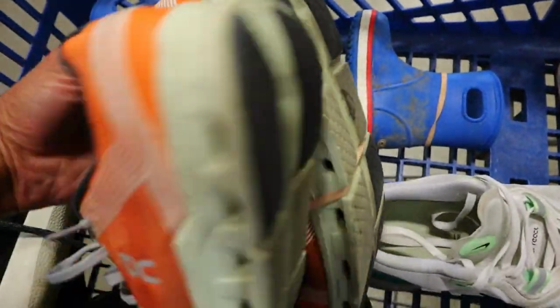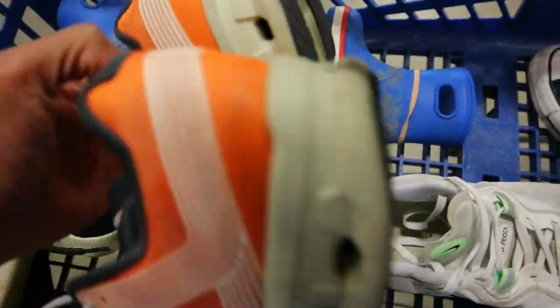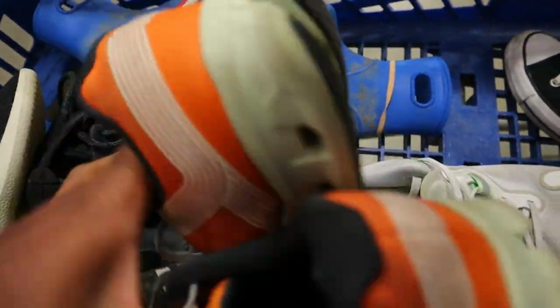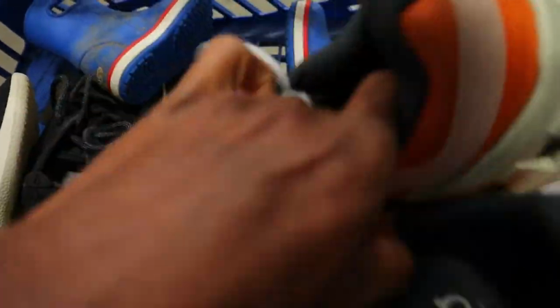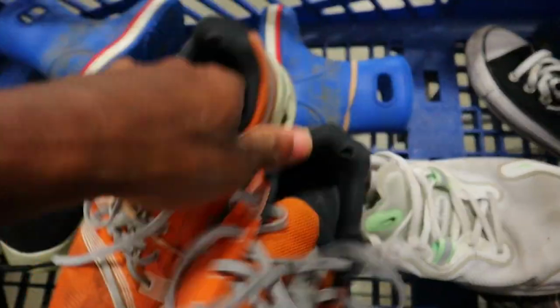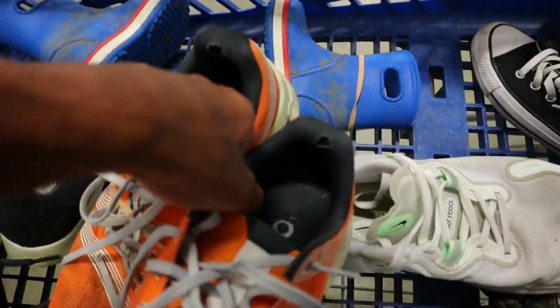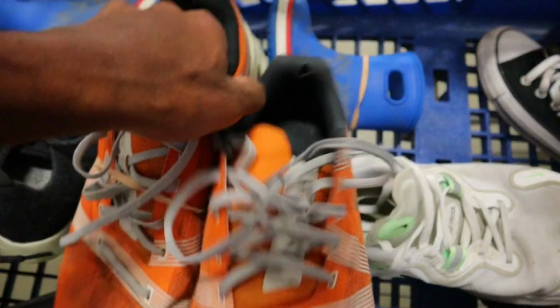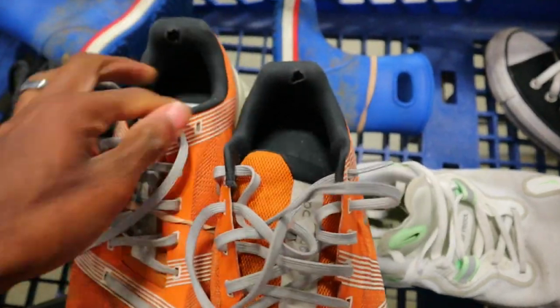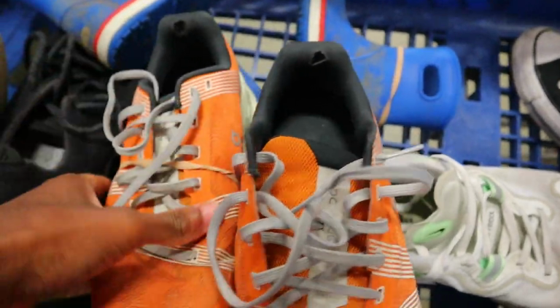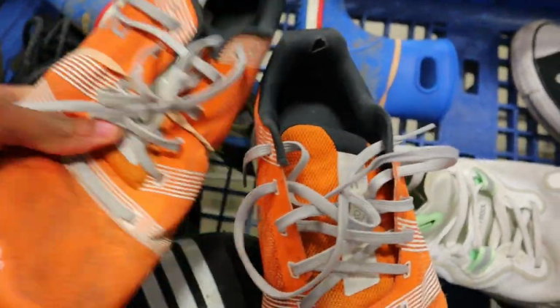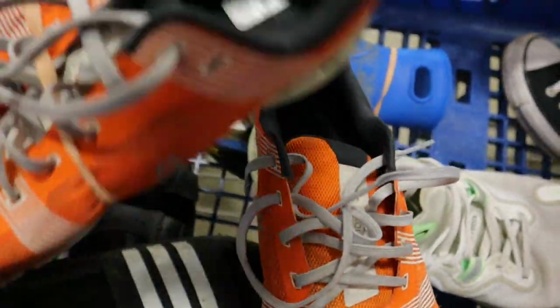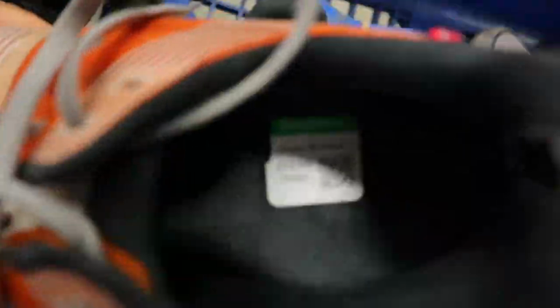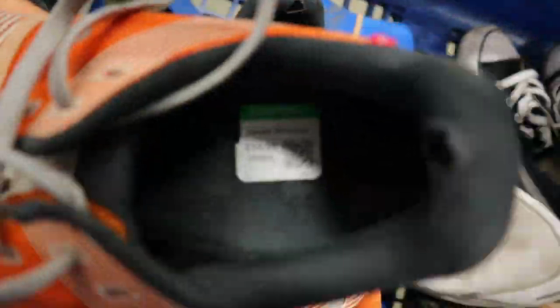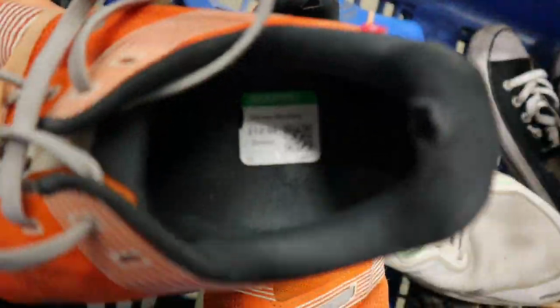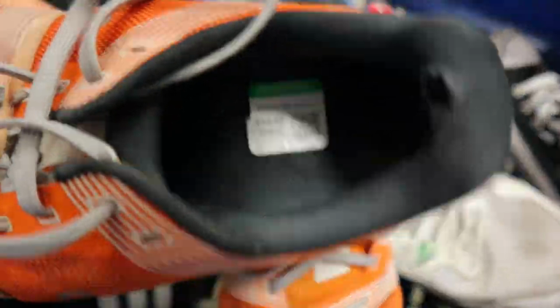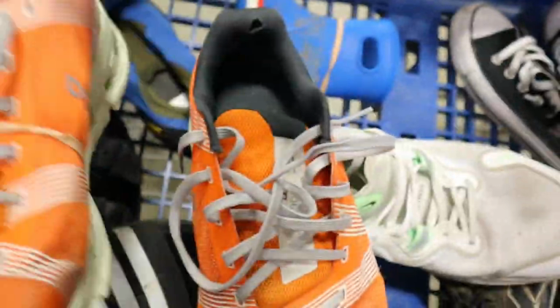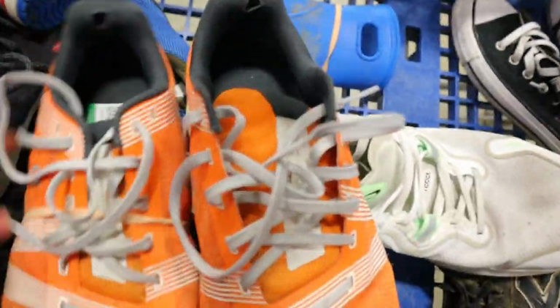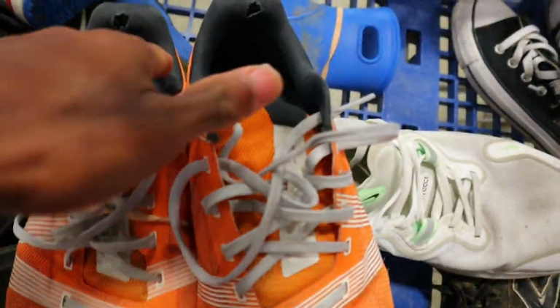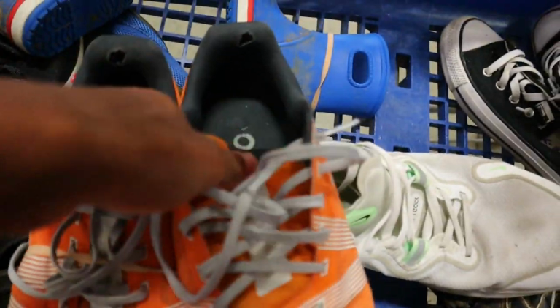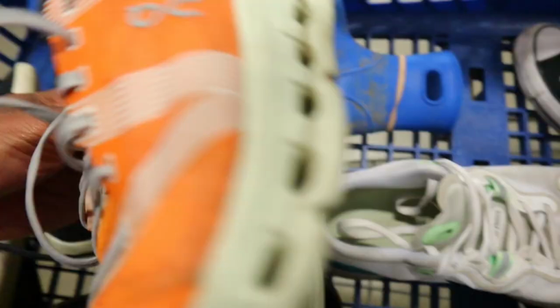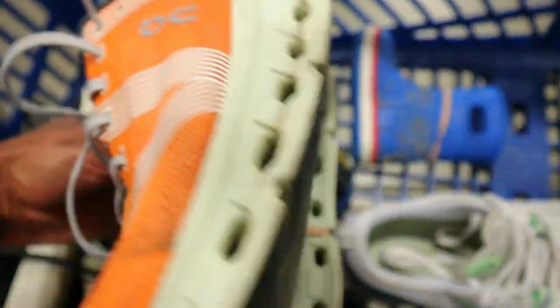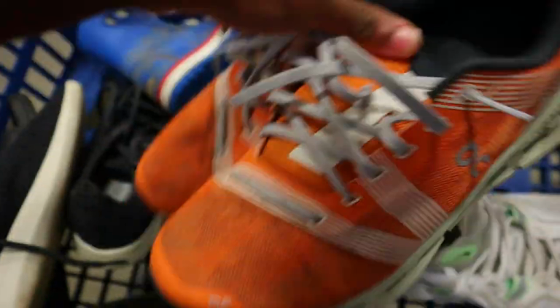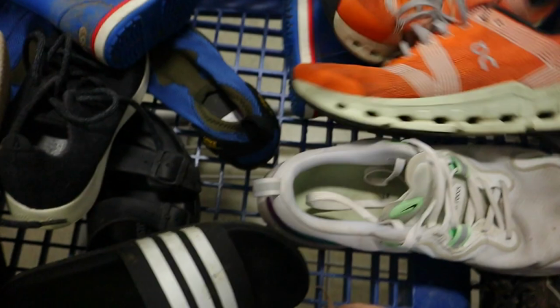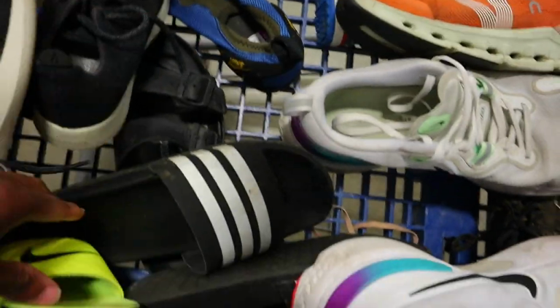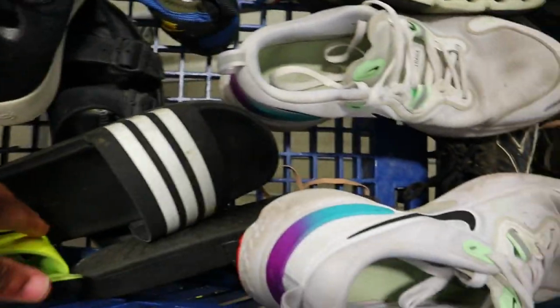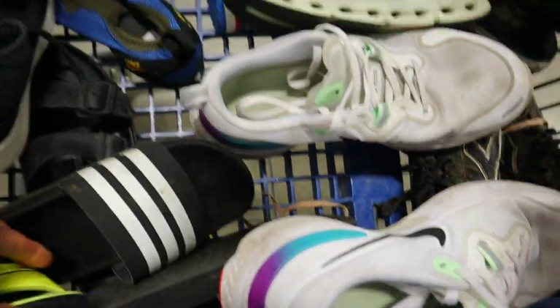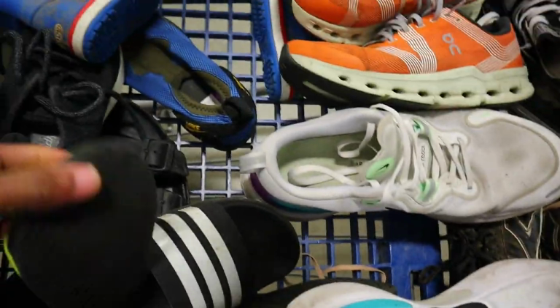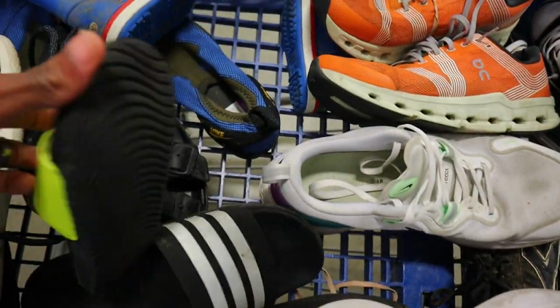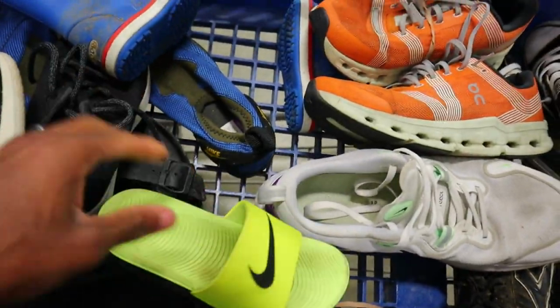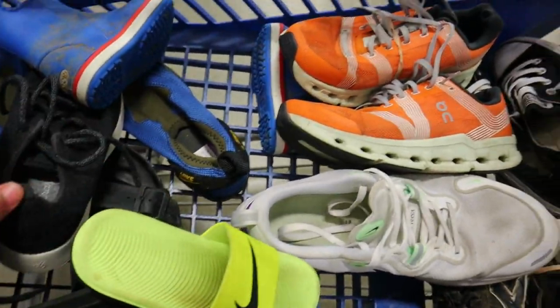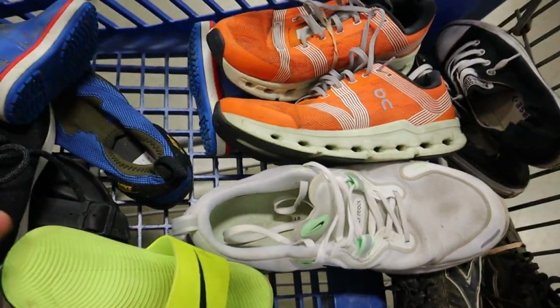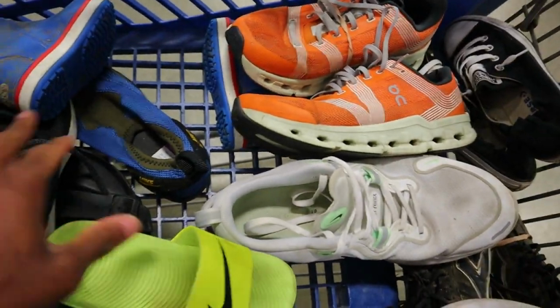I'm gonna kind of wait and just see how my weight stacks up at the end of the day, but overall pretty decent on the shoes.